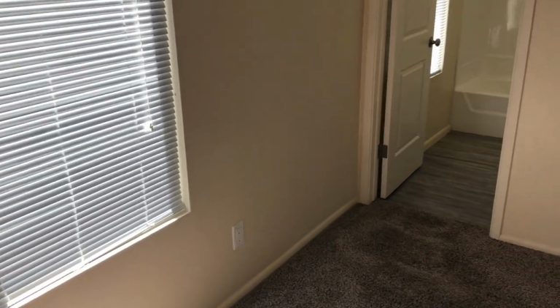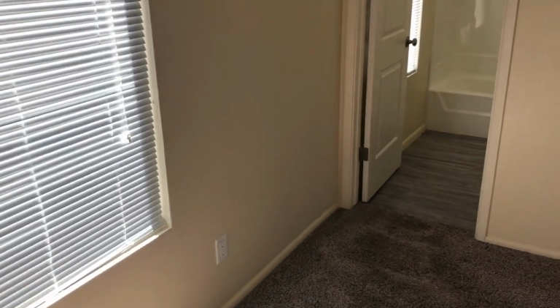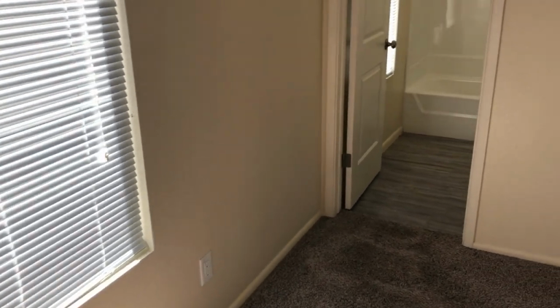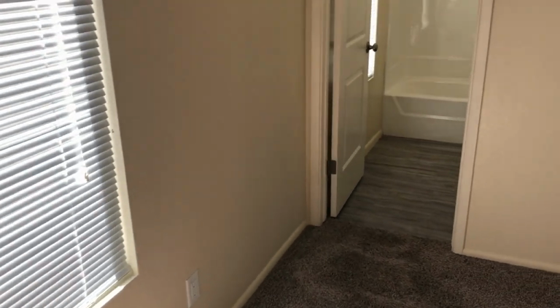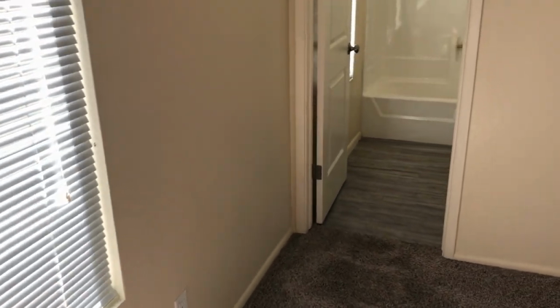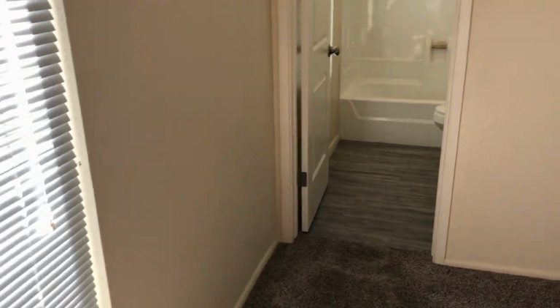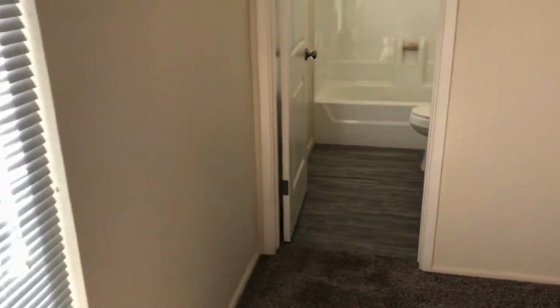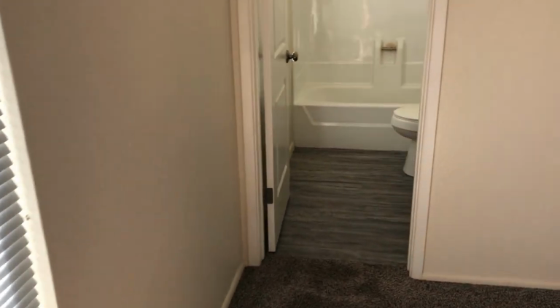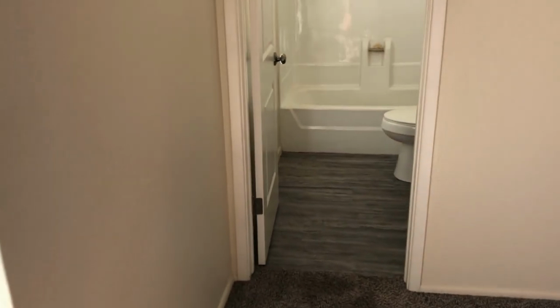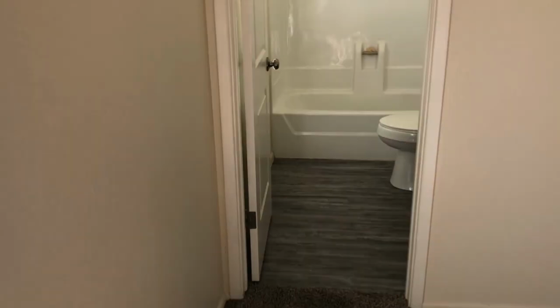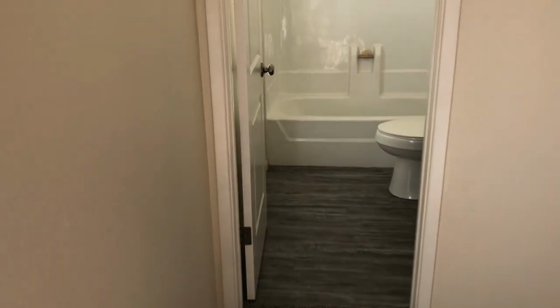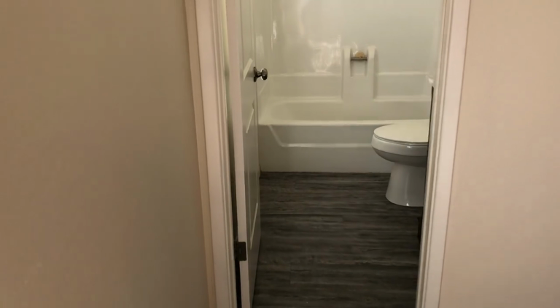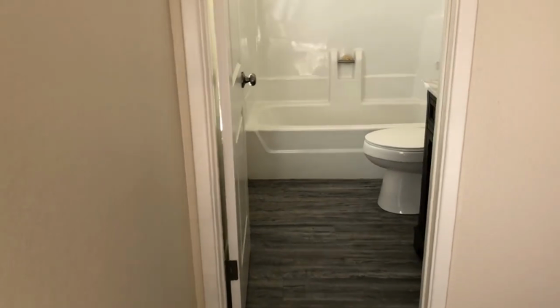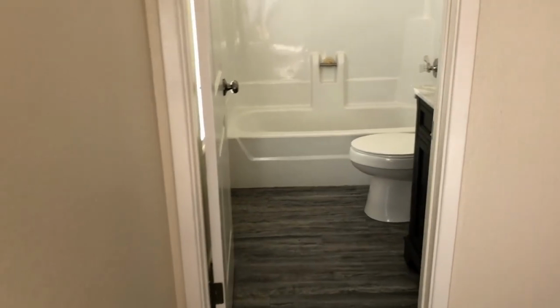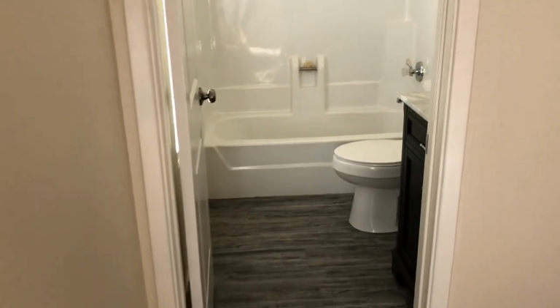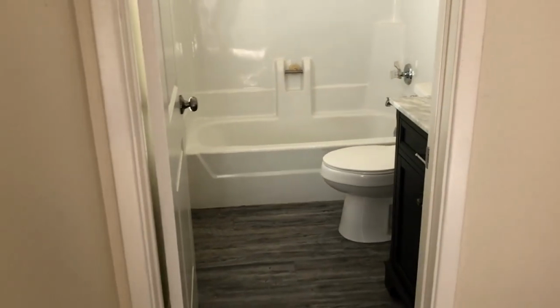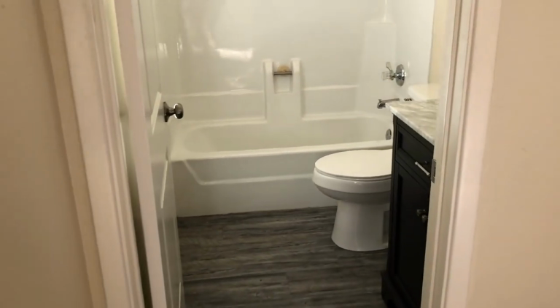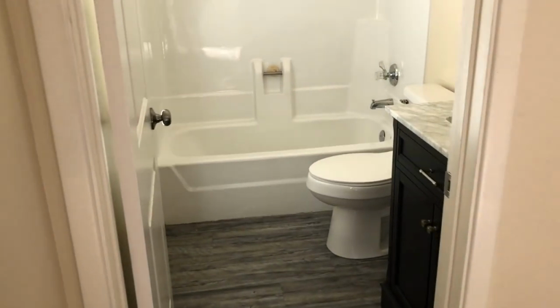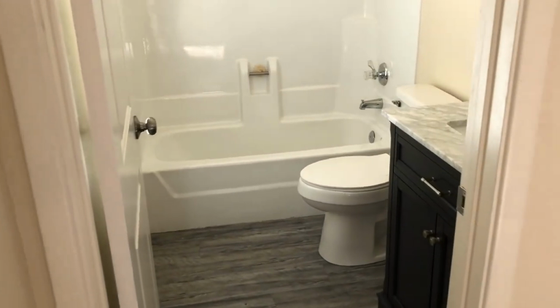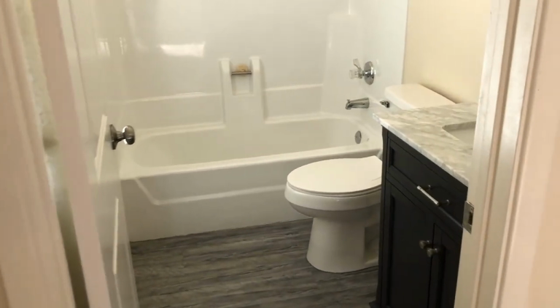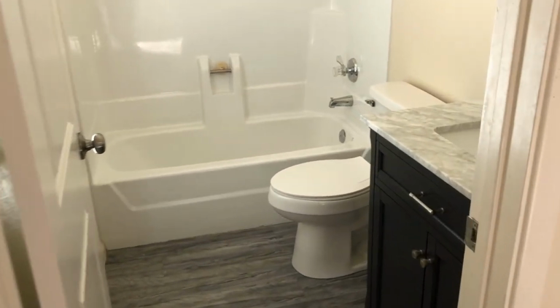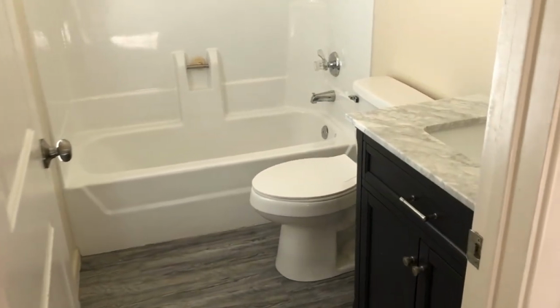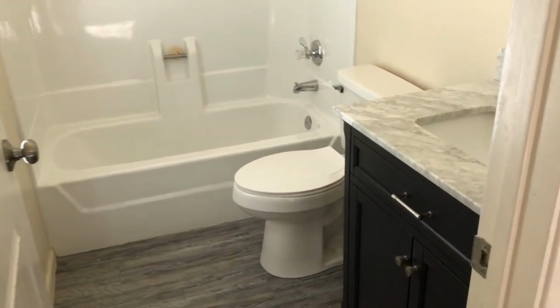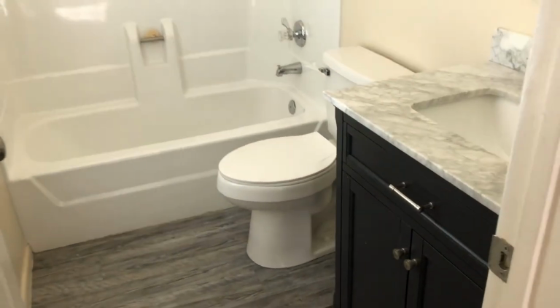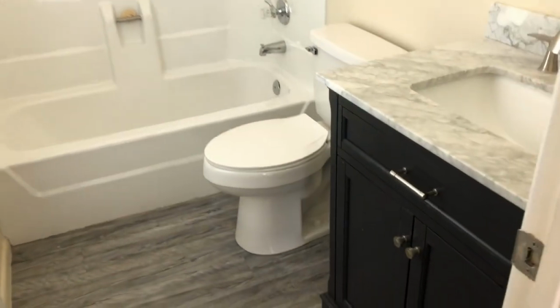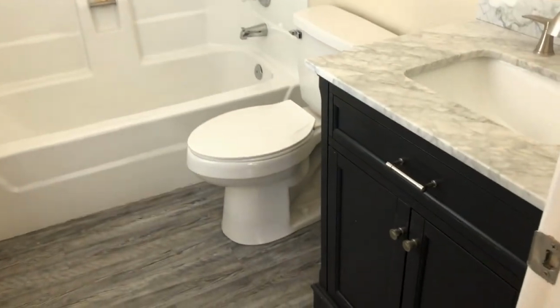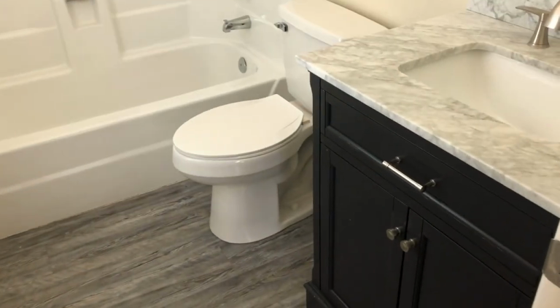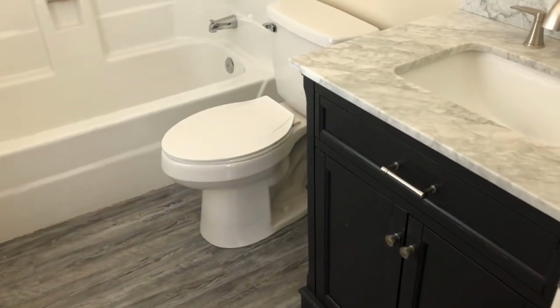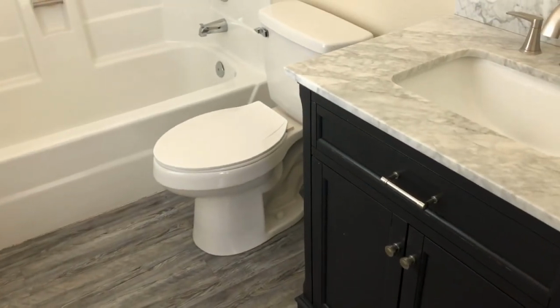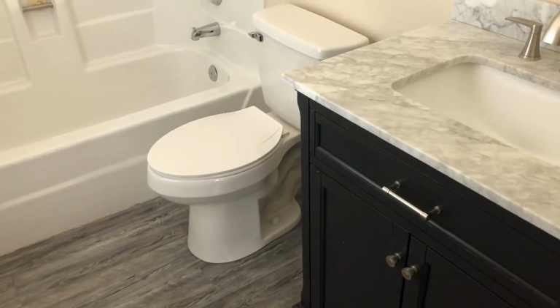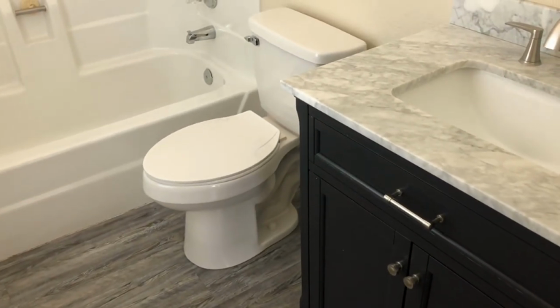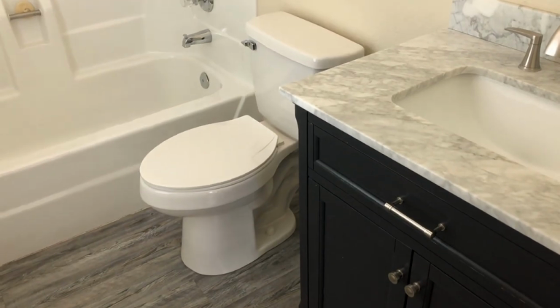In the master bath: great tile, single sink vanity, tub, and shower.